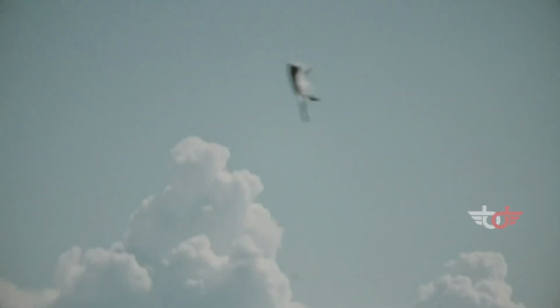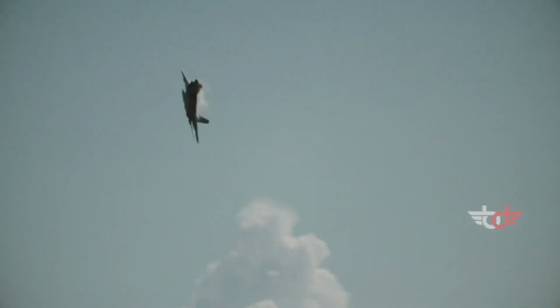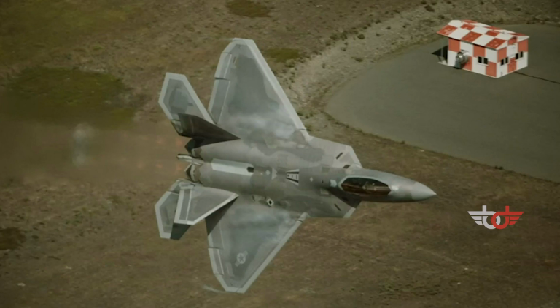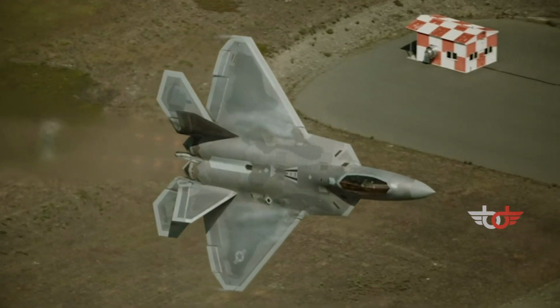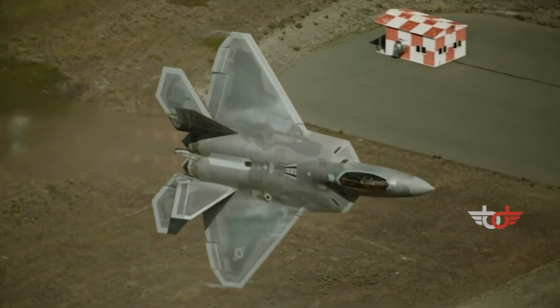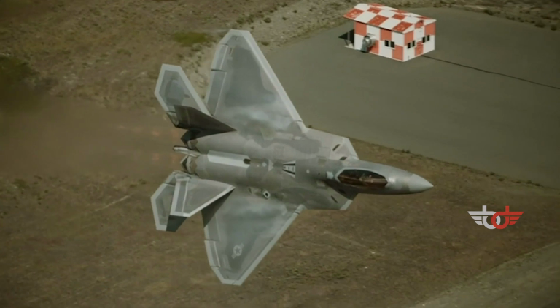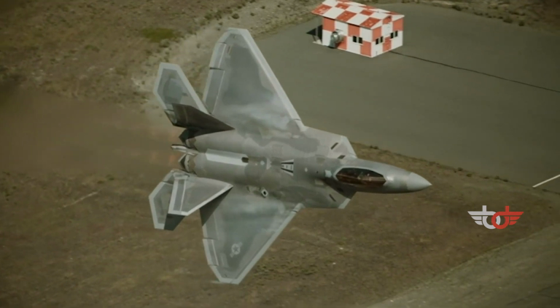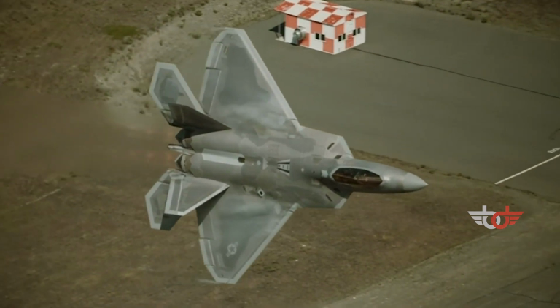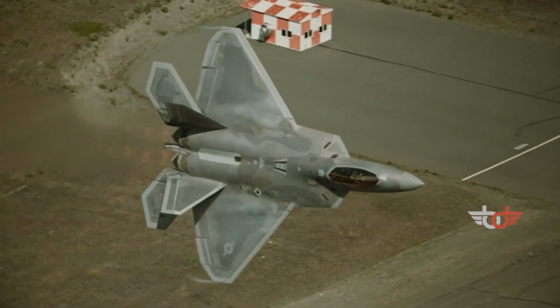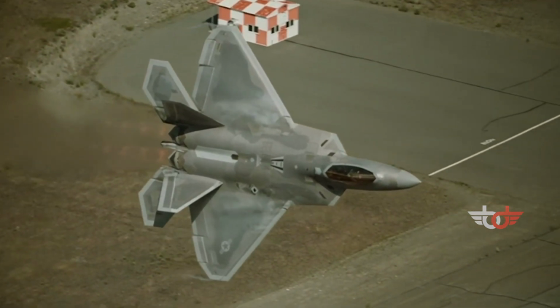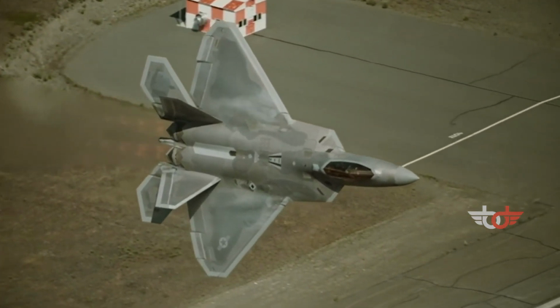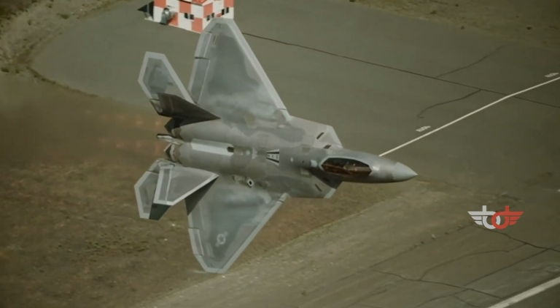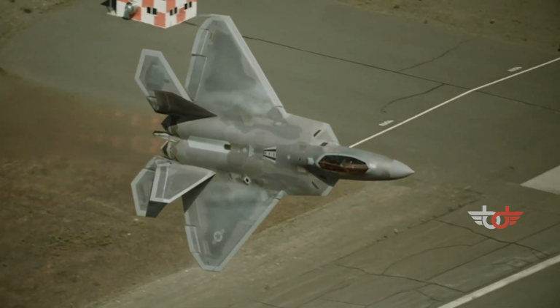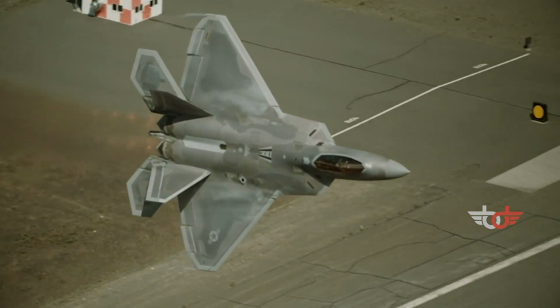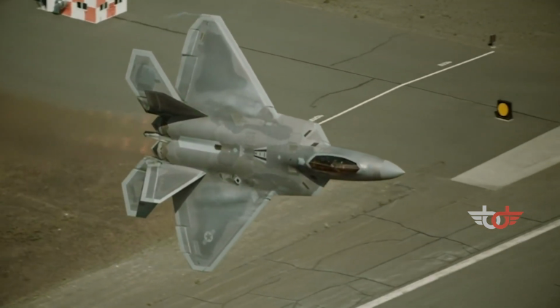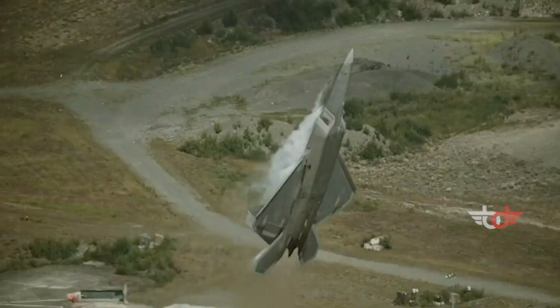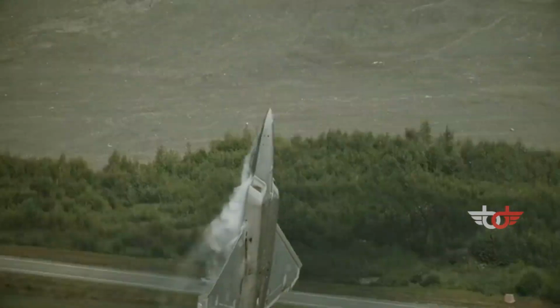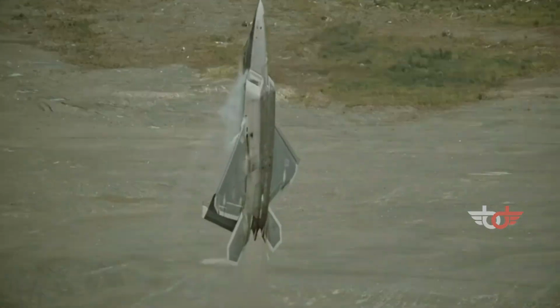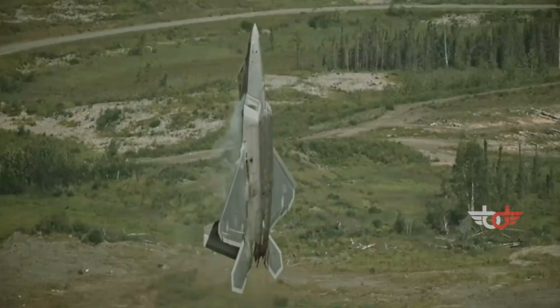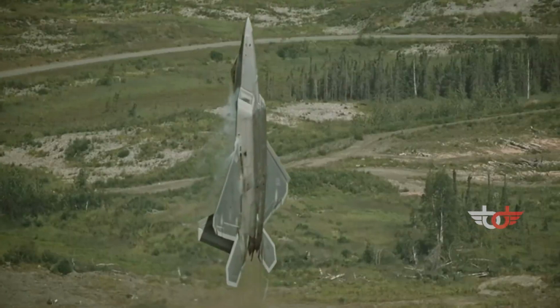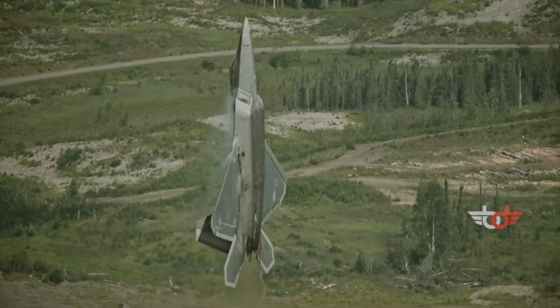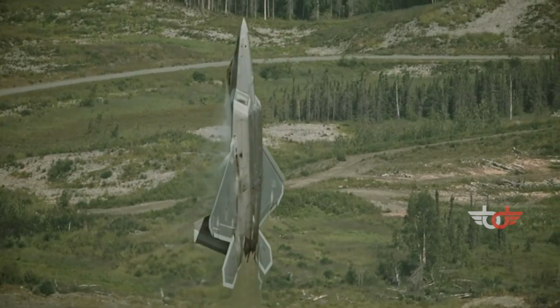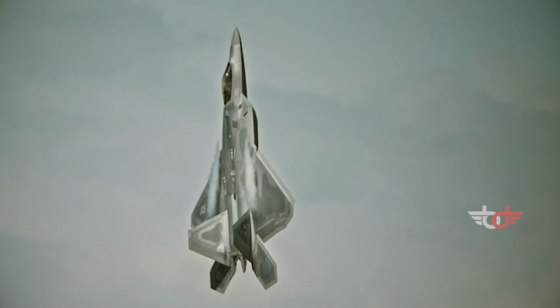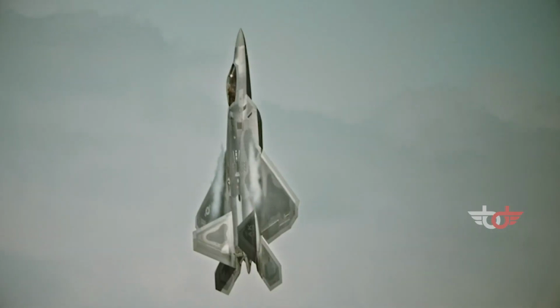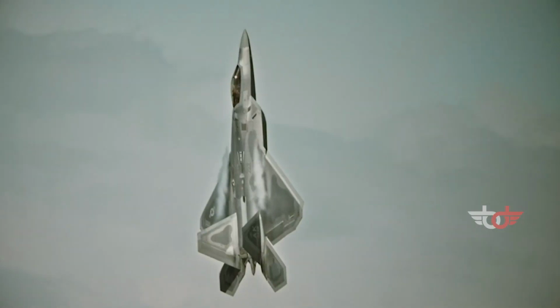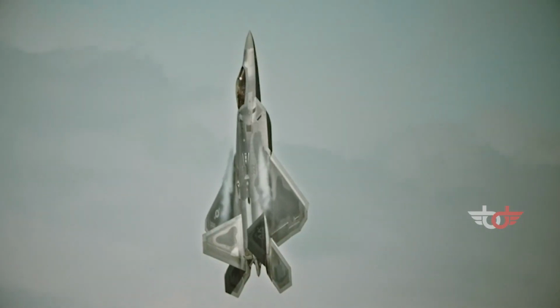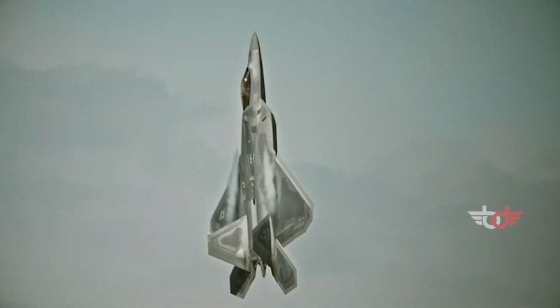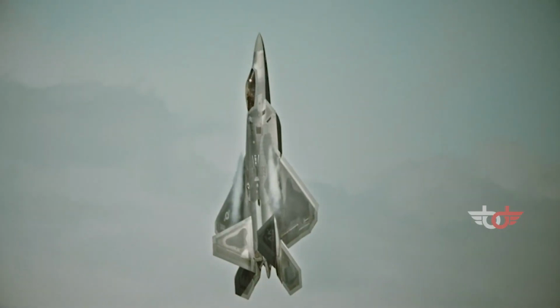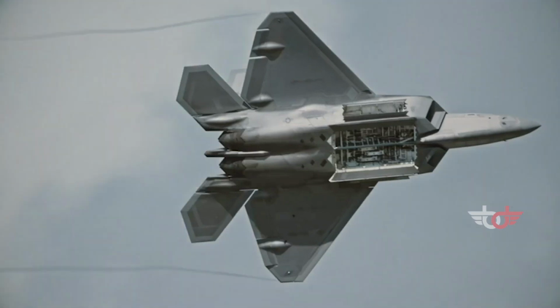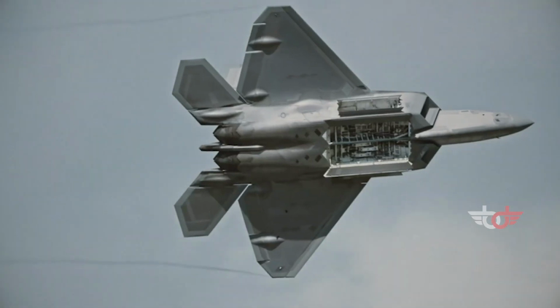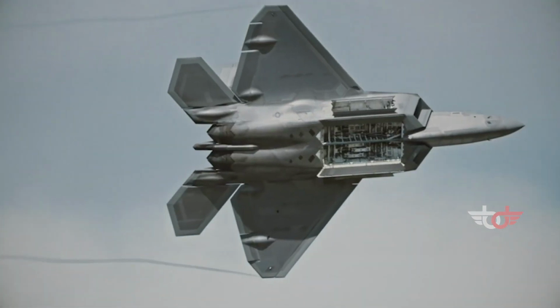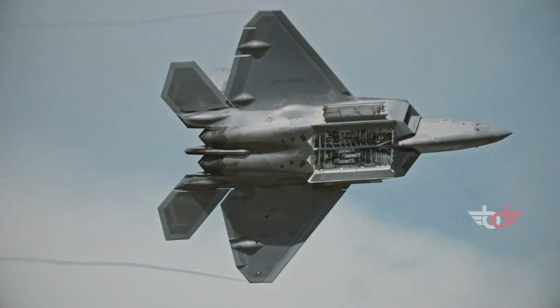As a product of the Advanced Tactical Fighter Program, the aircraft was designed as an air superiority fighter, but also incorporates ground attack, electronic warfare, and signals intelligence capabilities.